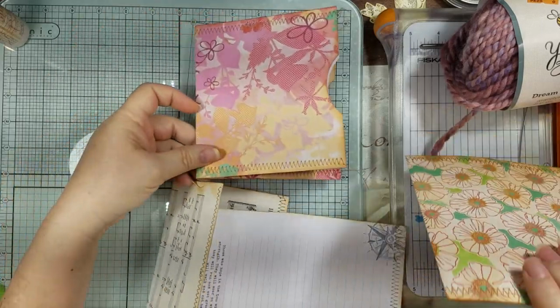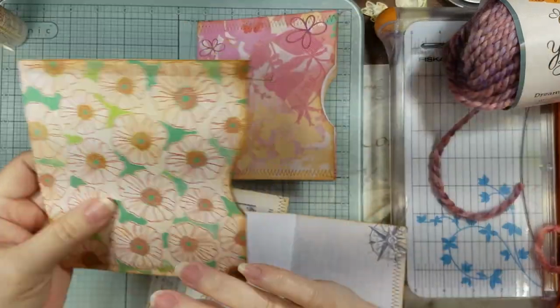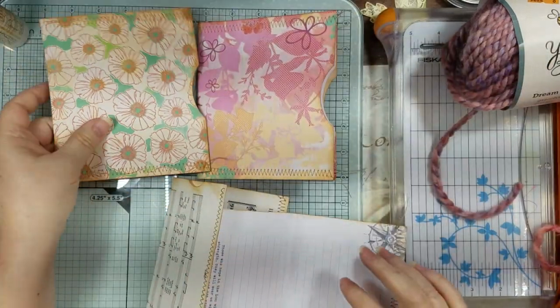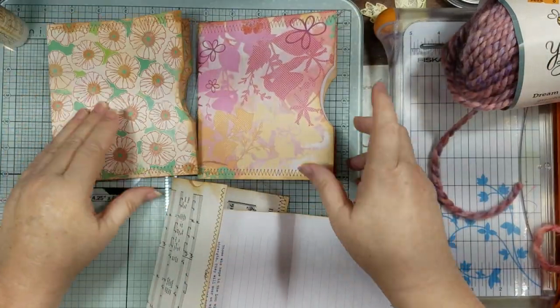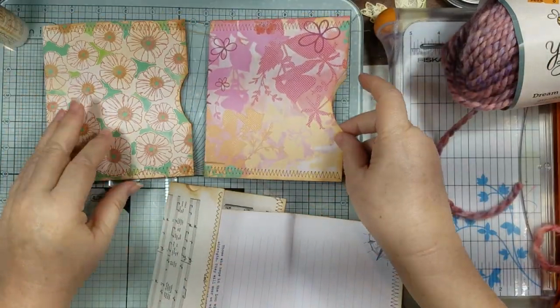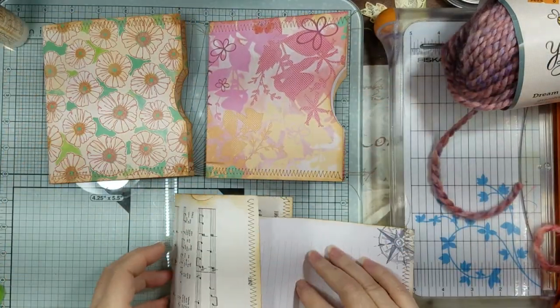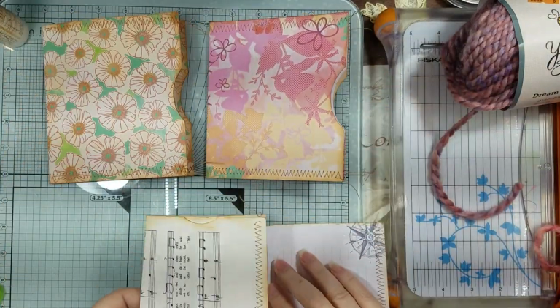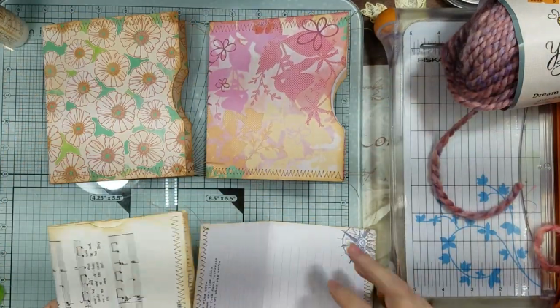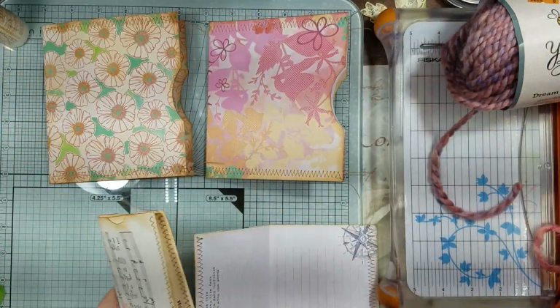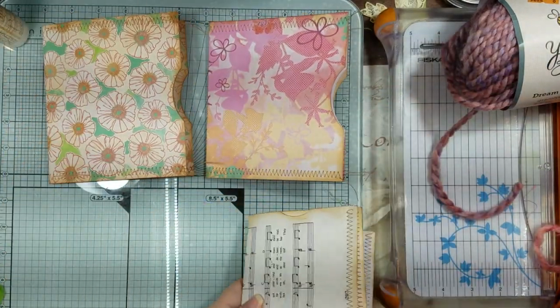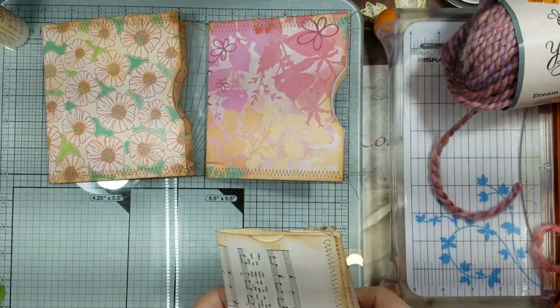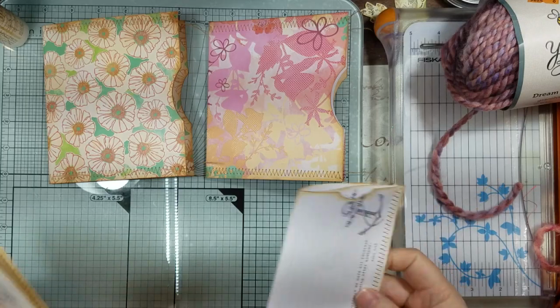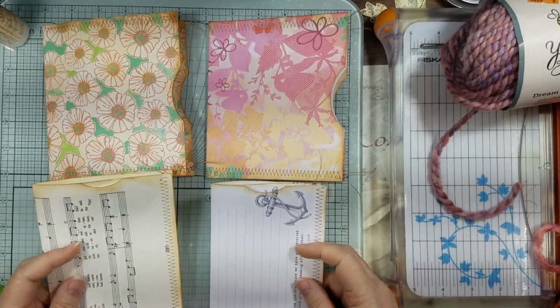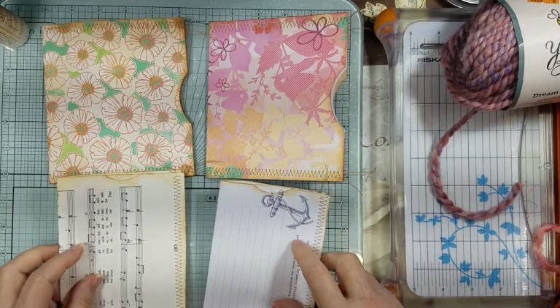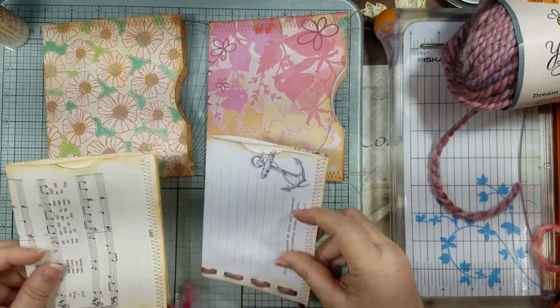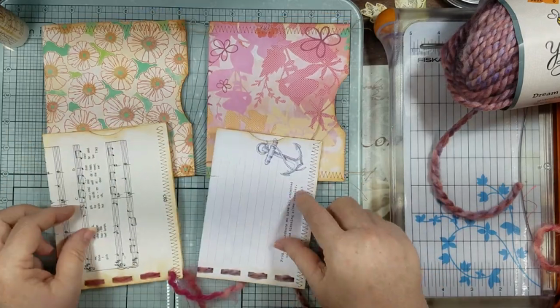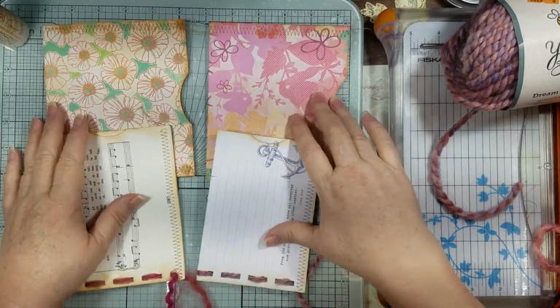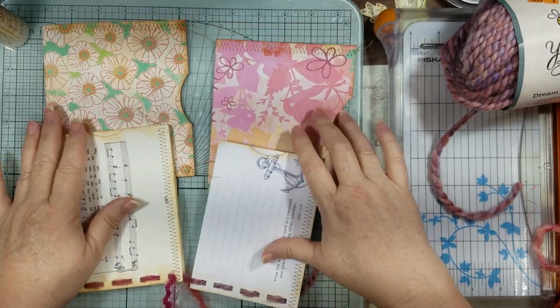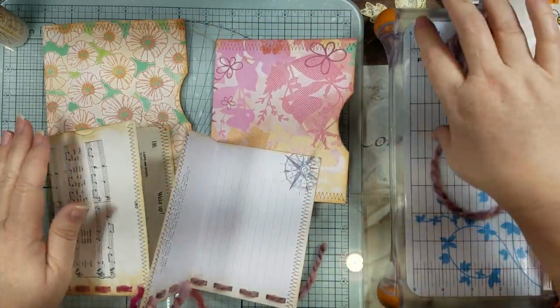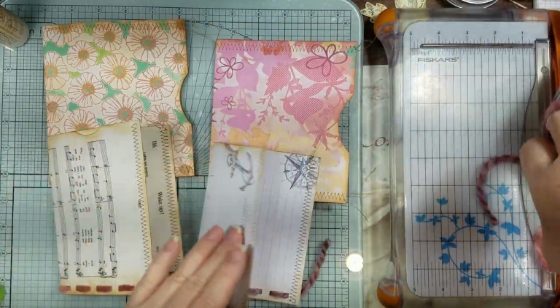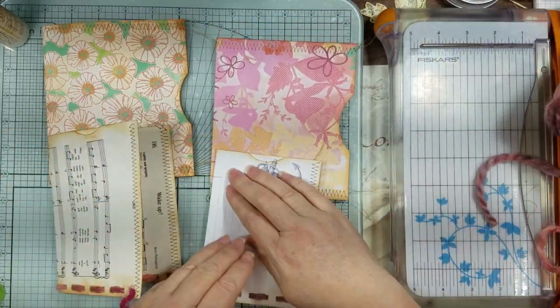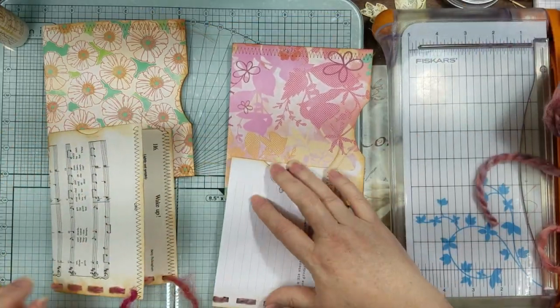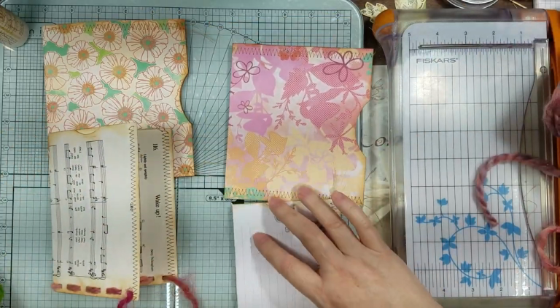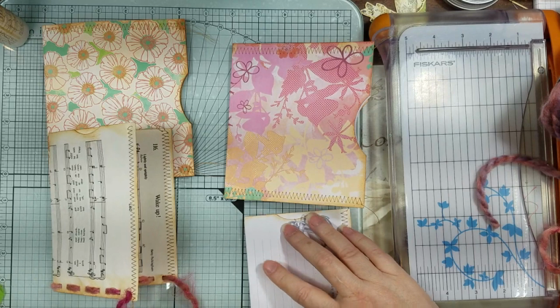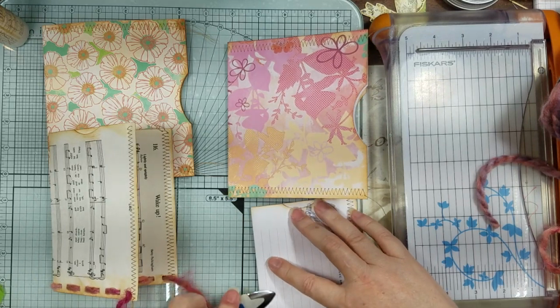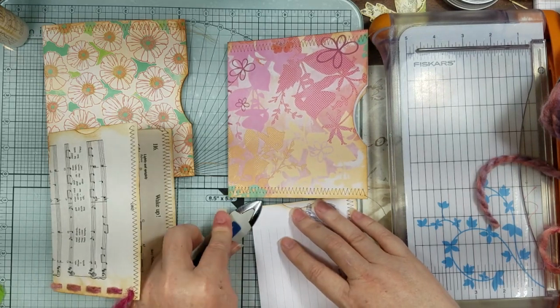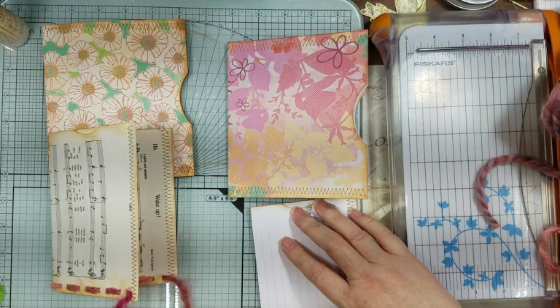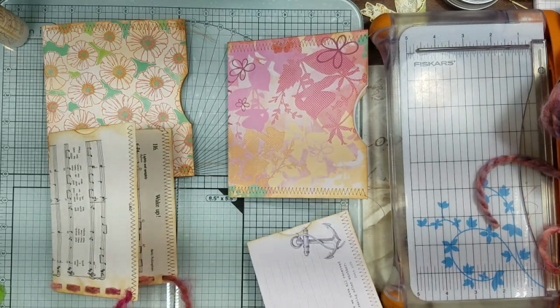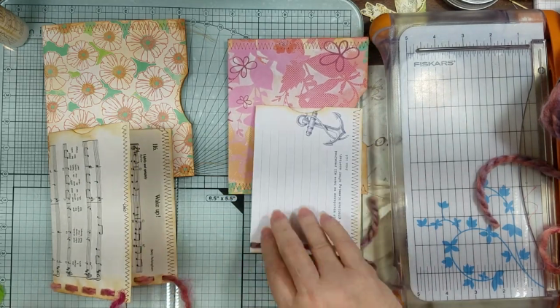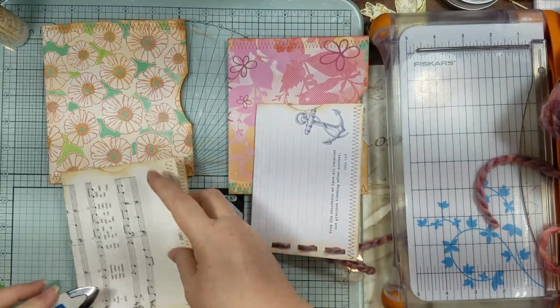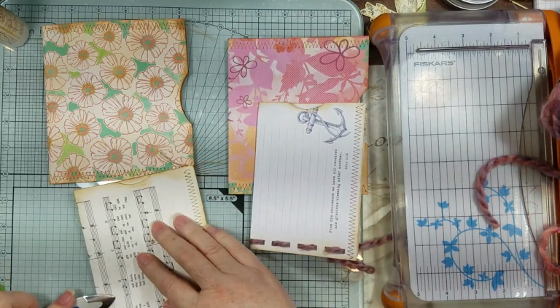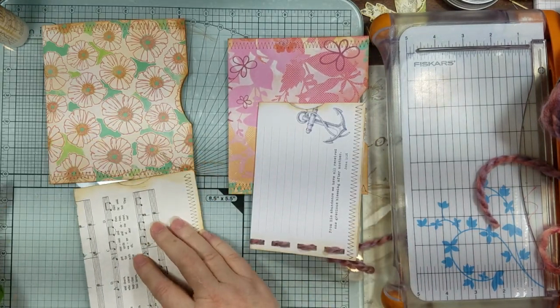So that's what we're going to be playing with — using up some 12 by 12 to make some side-tuck pockets, and then using up some little journal pages to get top-loading pockets. And there you go.